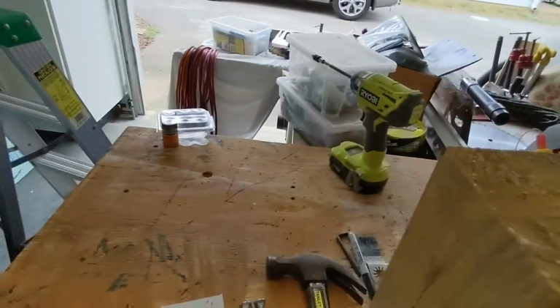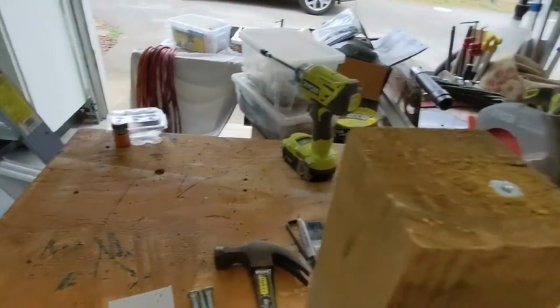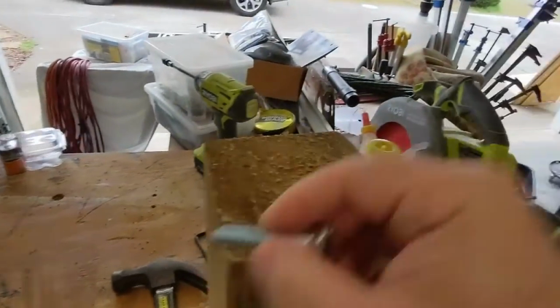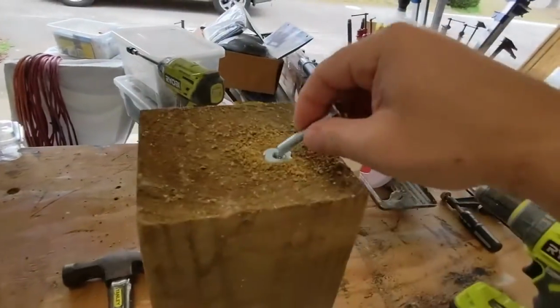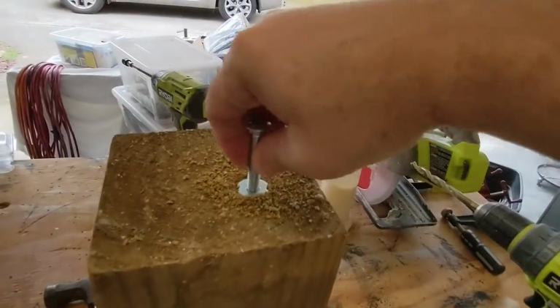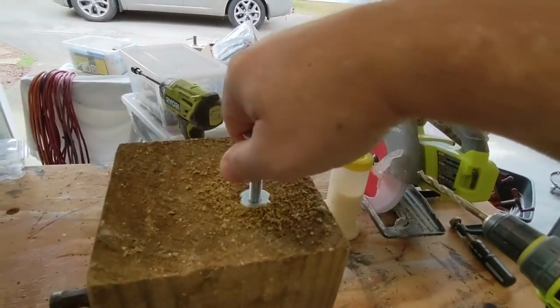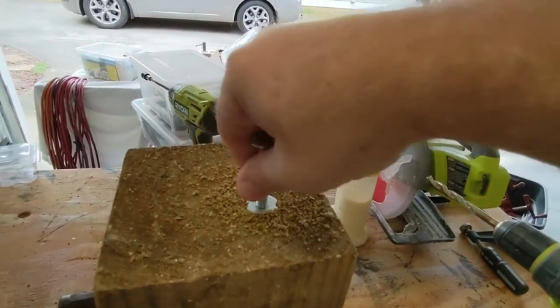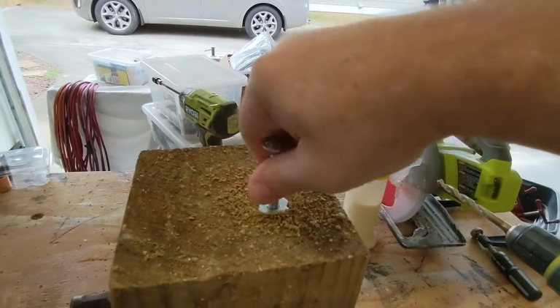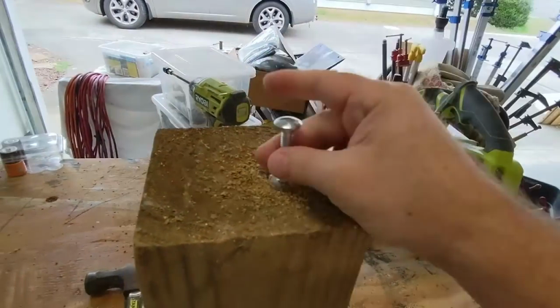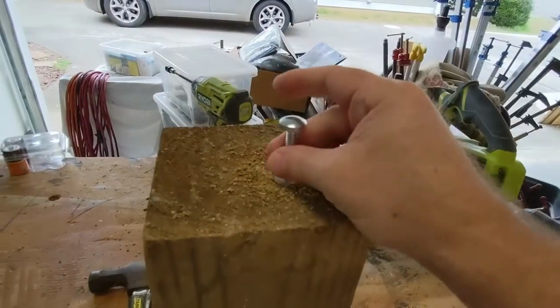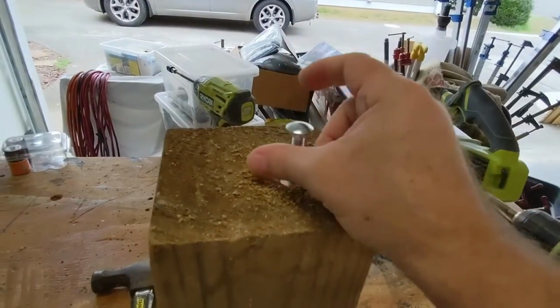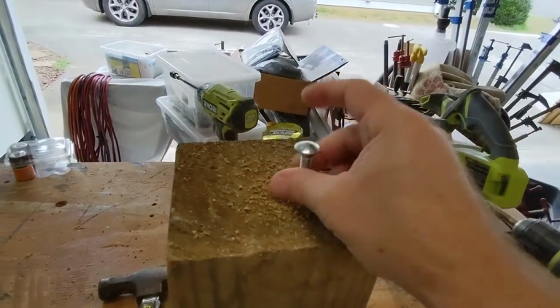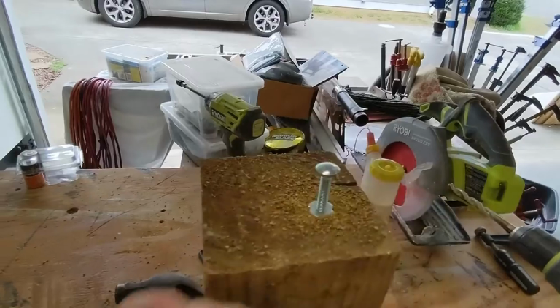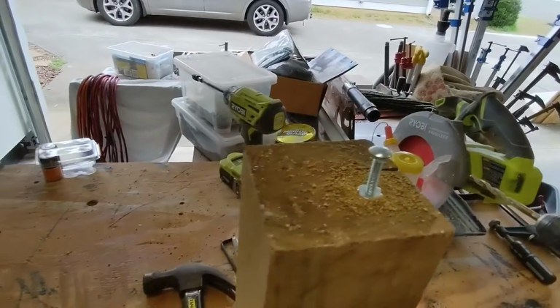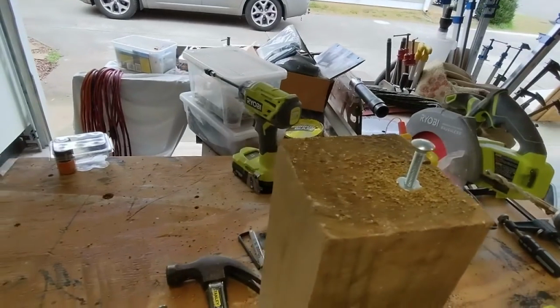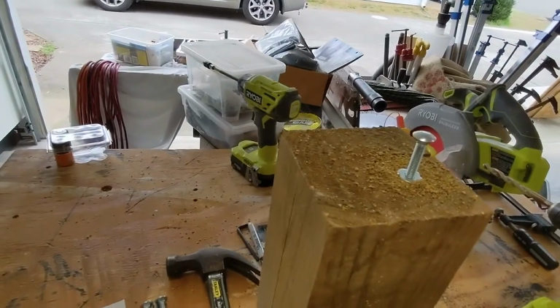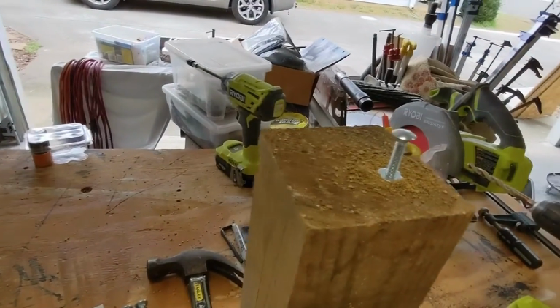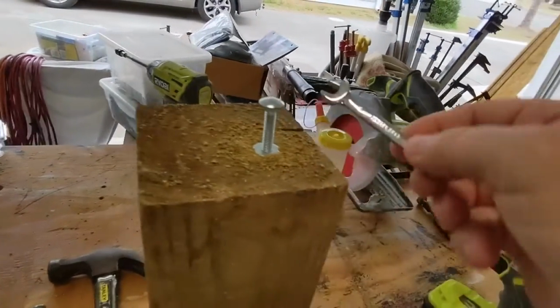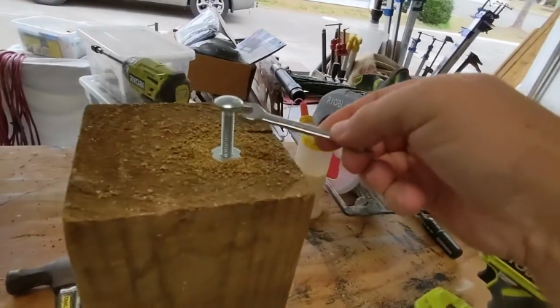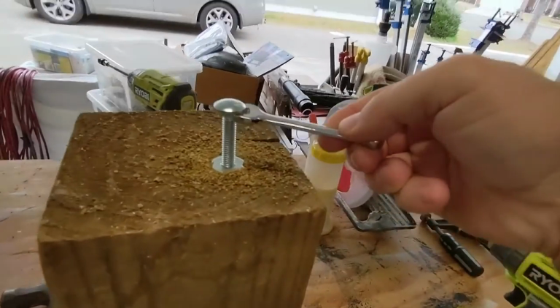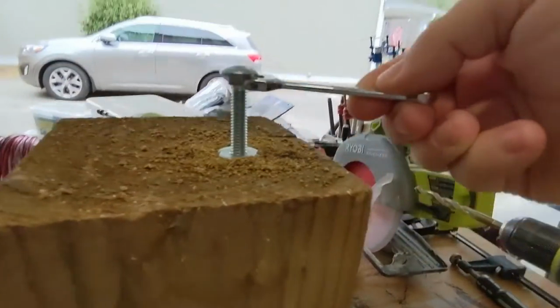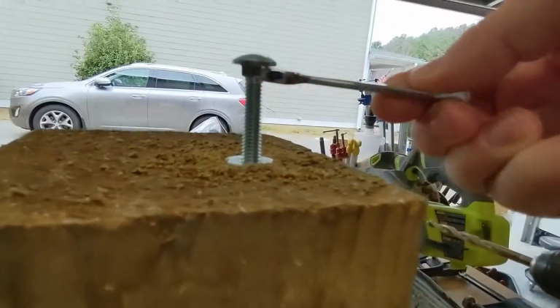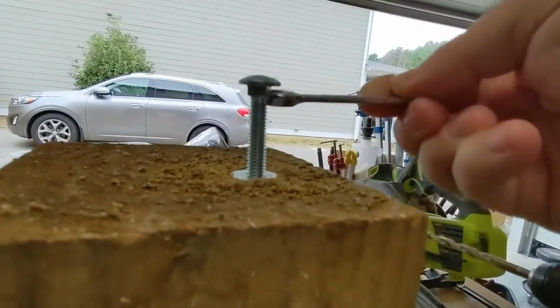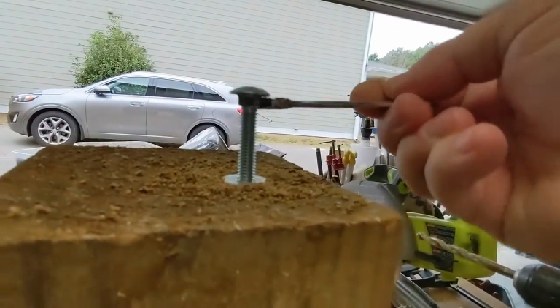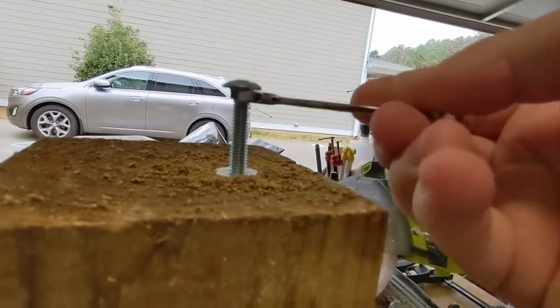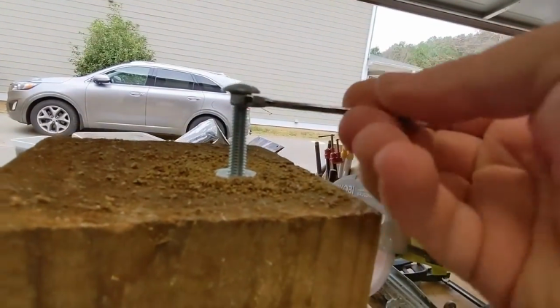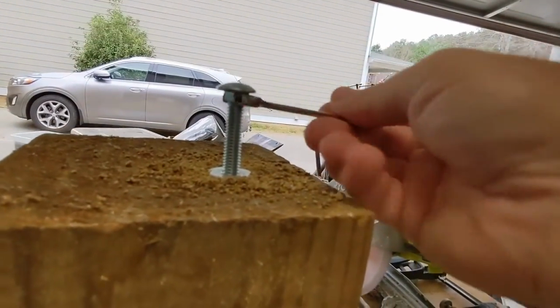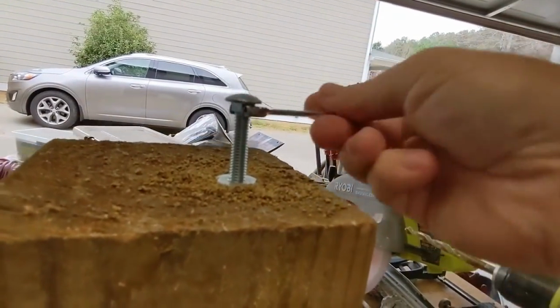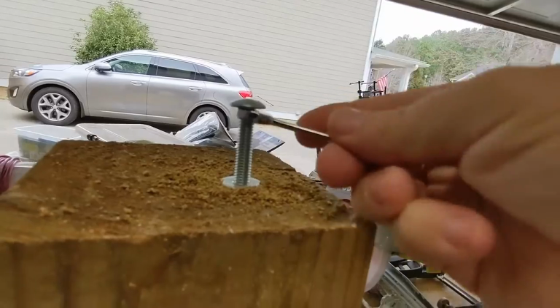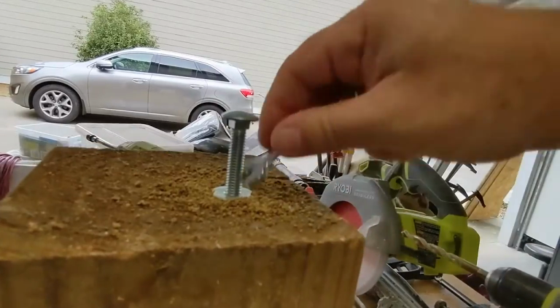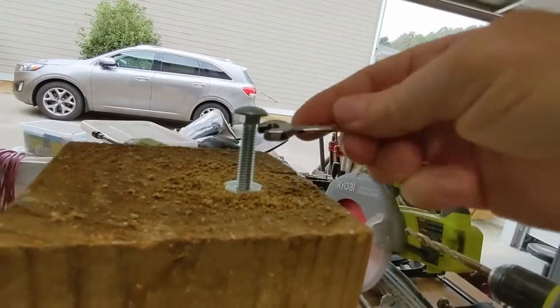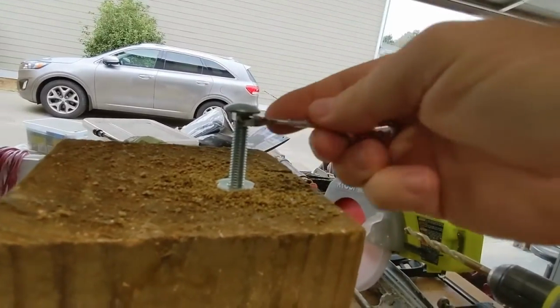Then take your carriage bolt and thread it into the hole. Flip your shop project back over and use your 8mm or 5/16" wrench to adjust it using the flange on the bolt. It should spin pretty easily.